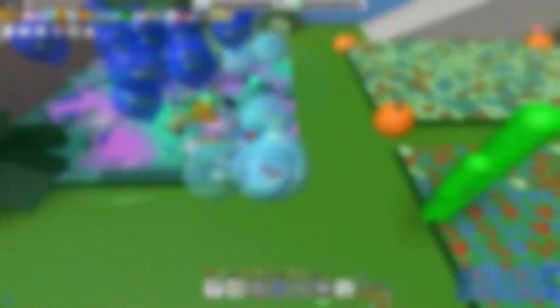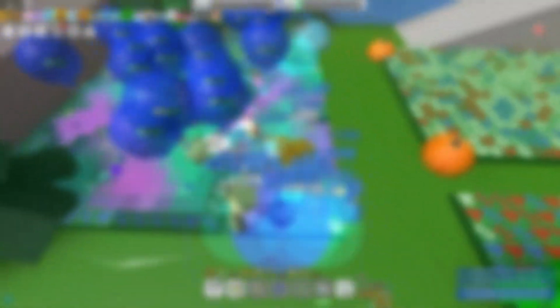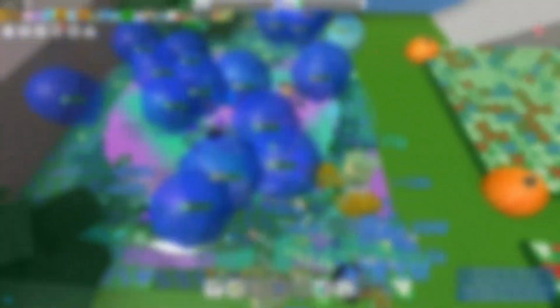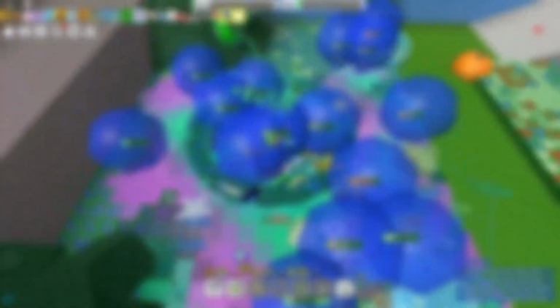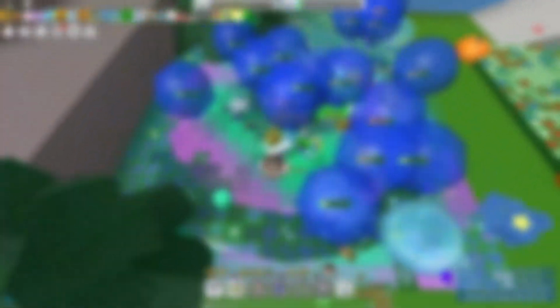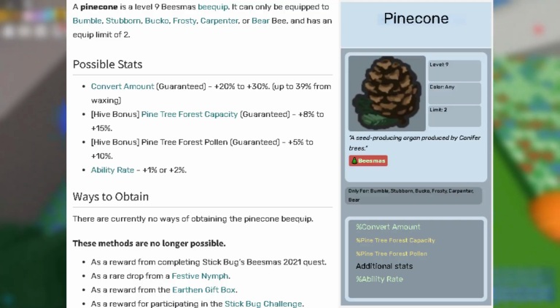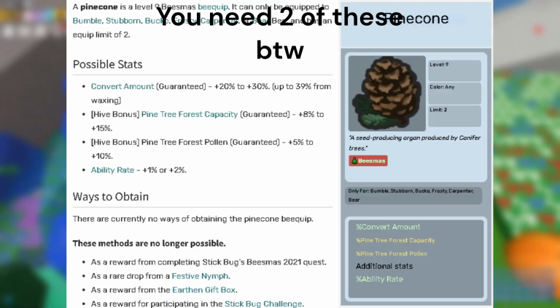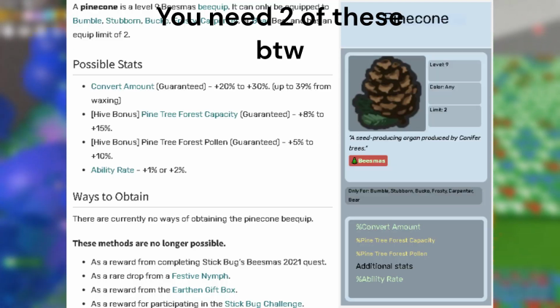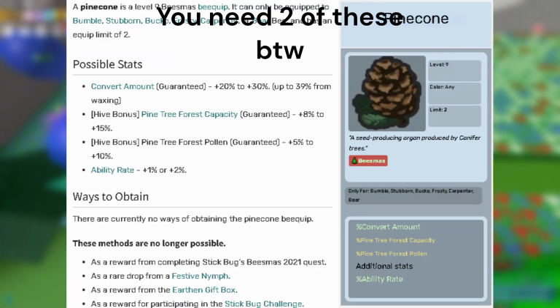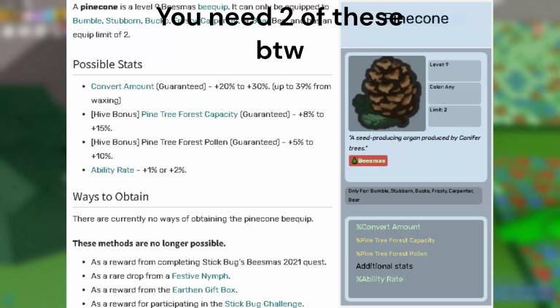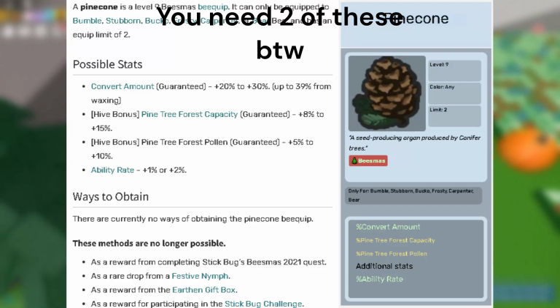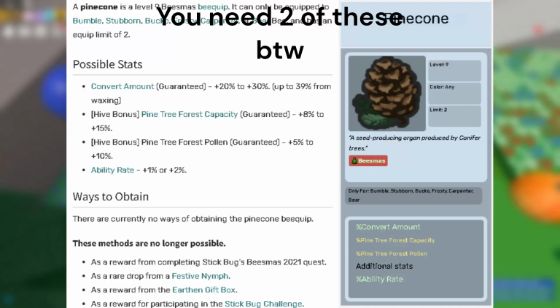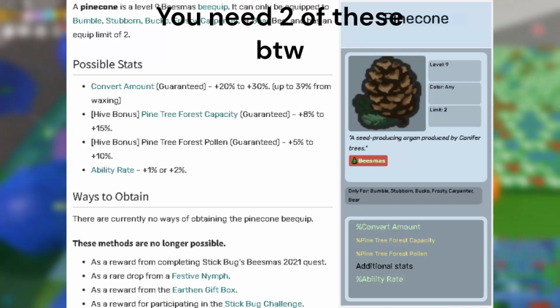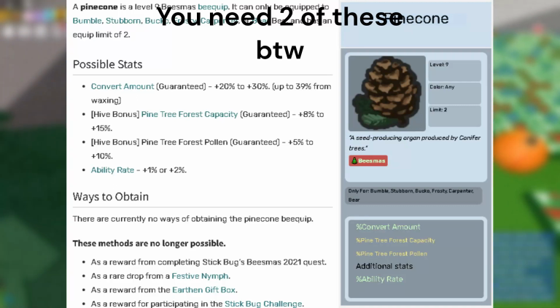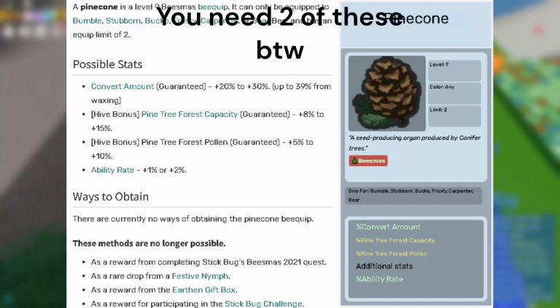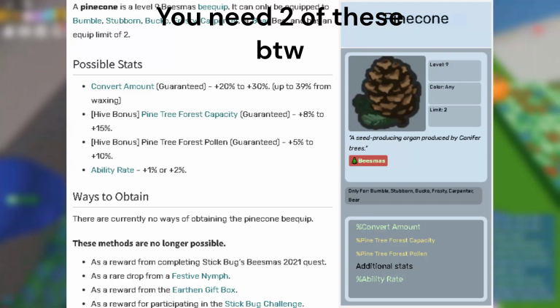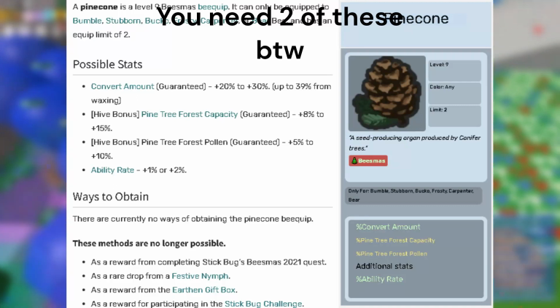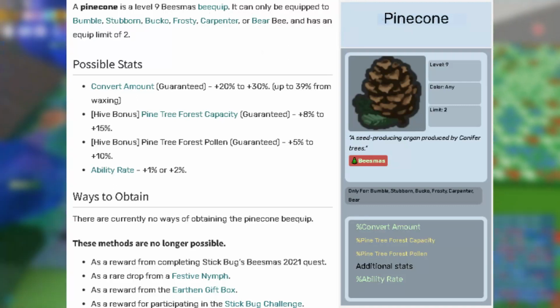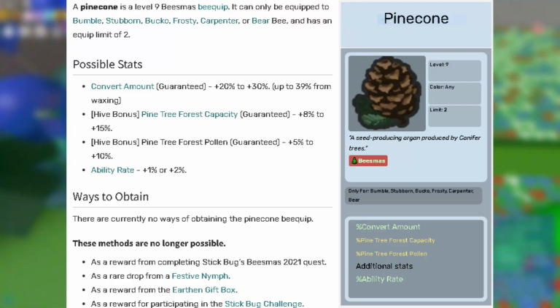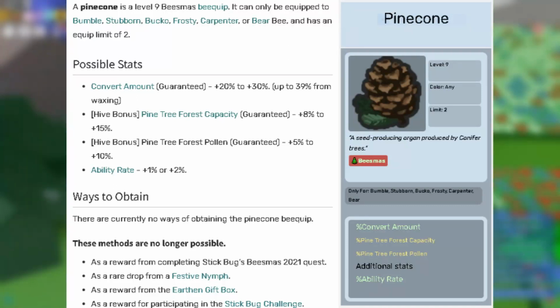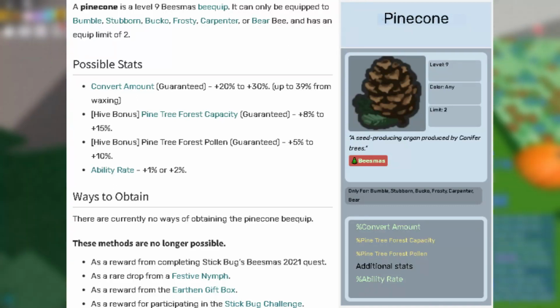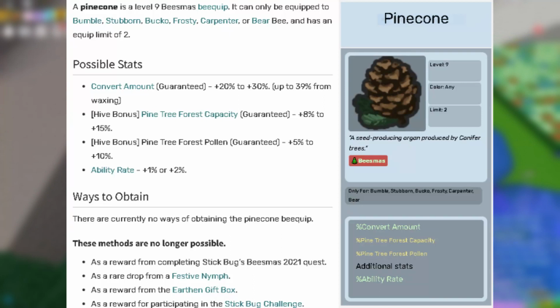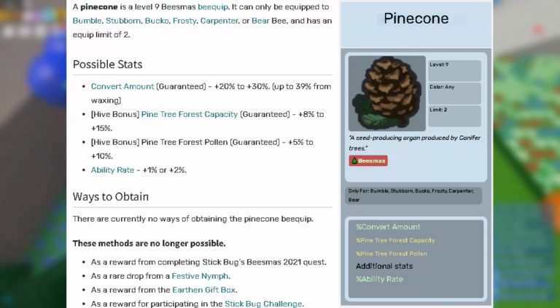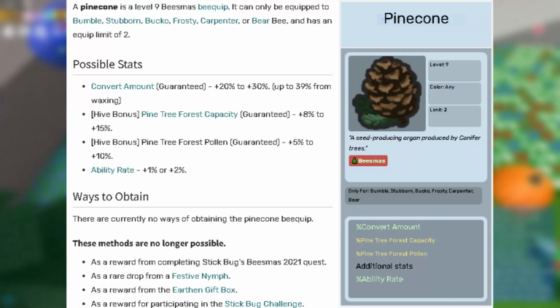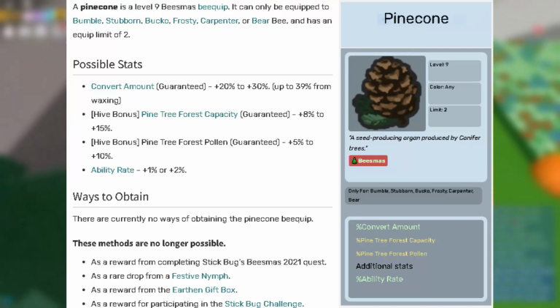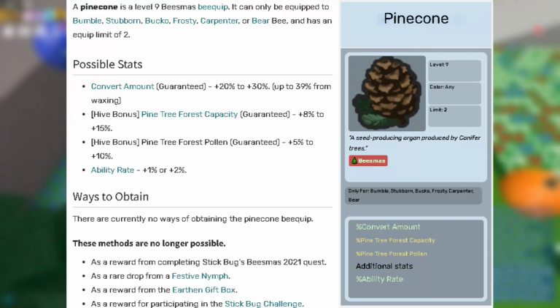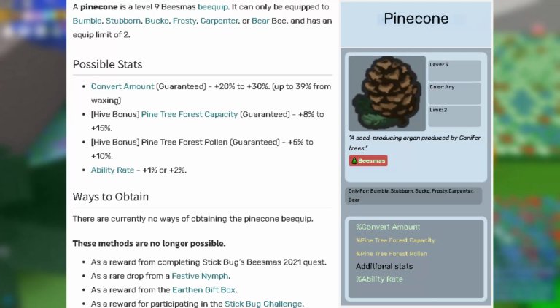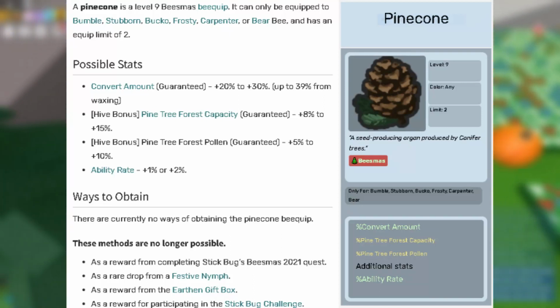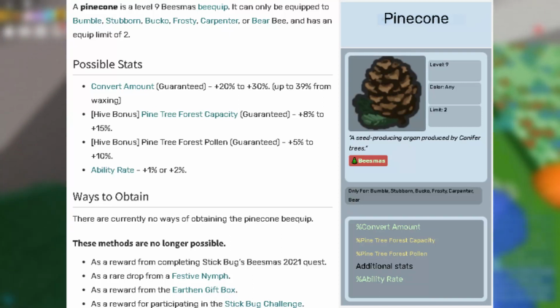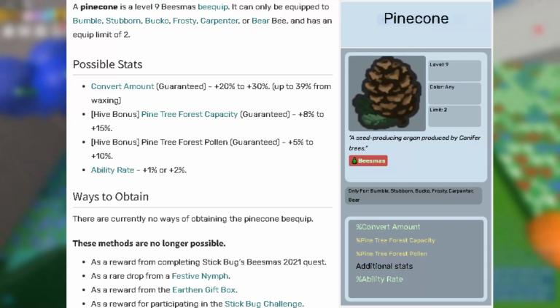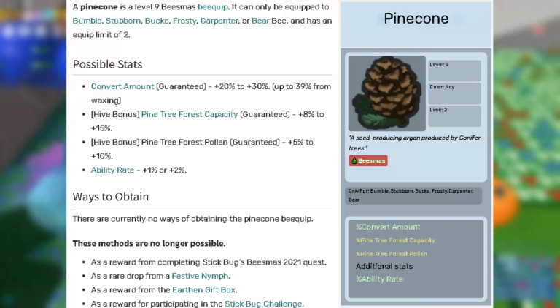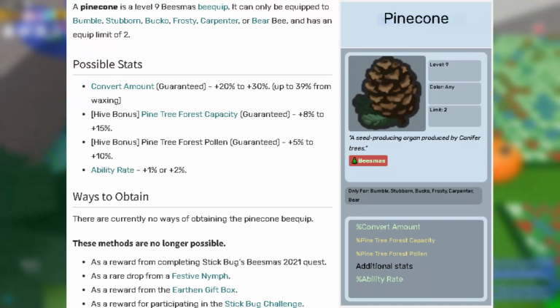The first bquip is going to be the pinecone bquip. This is for the extra 15% pine tree field capacity as well as the 15% pine tree field pollen. This is really OP when boosting or macroing in pine because of the capacity and pollen buff.